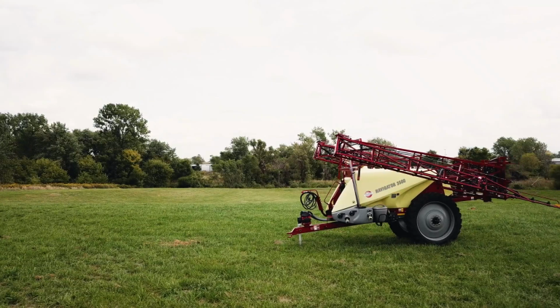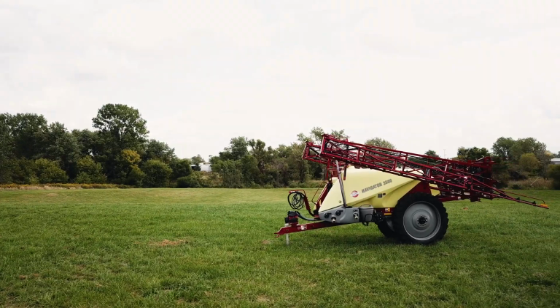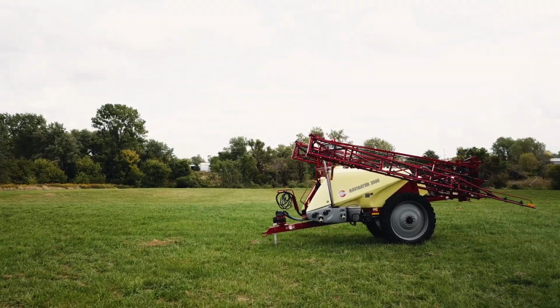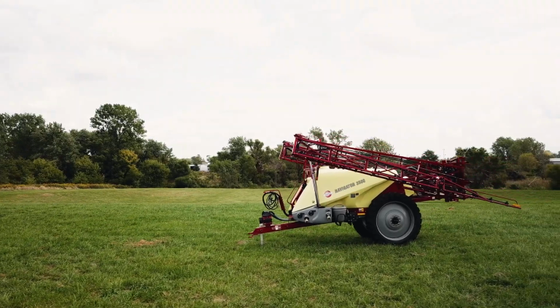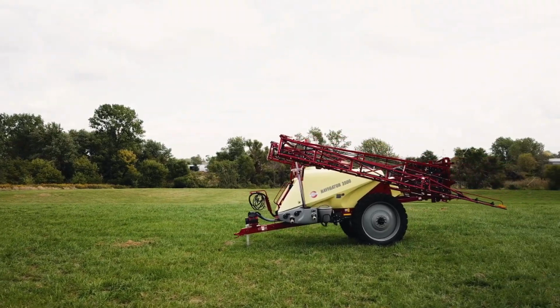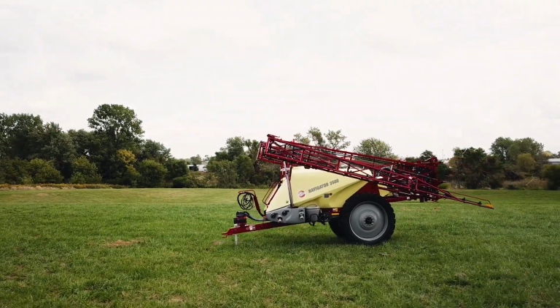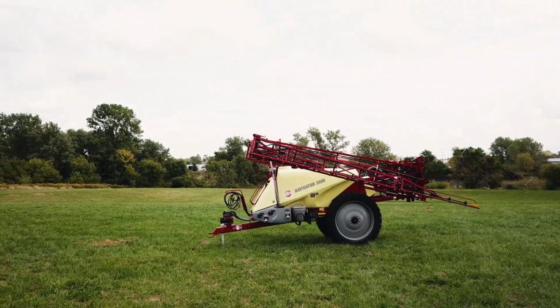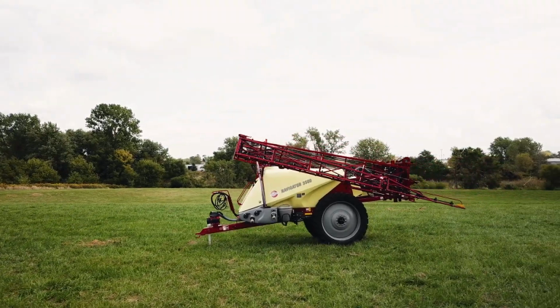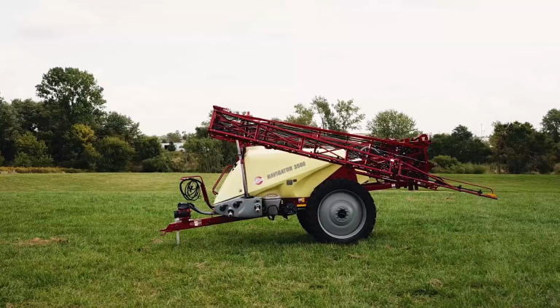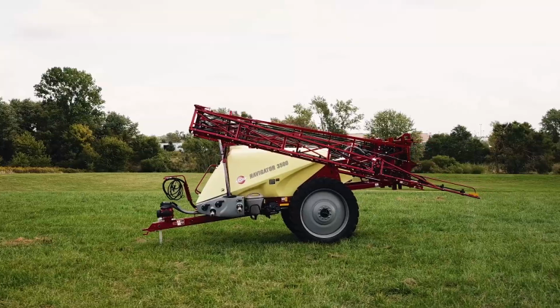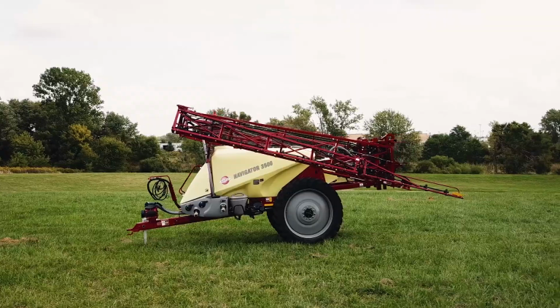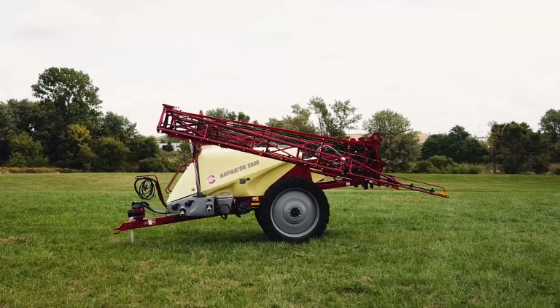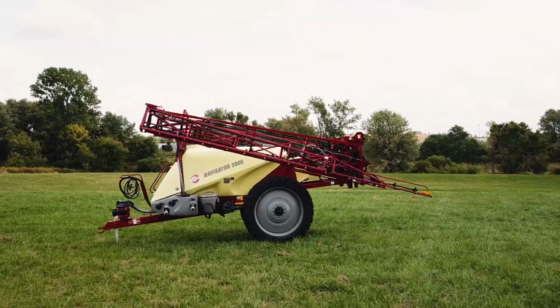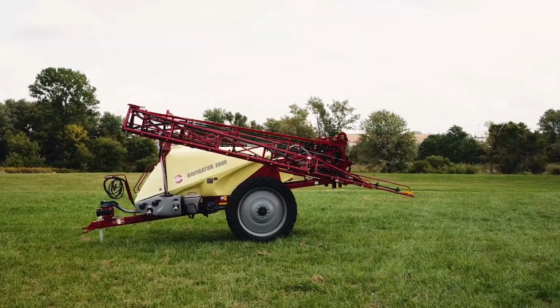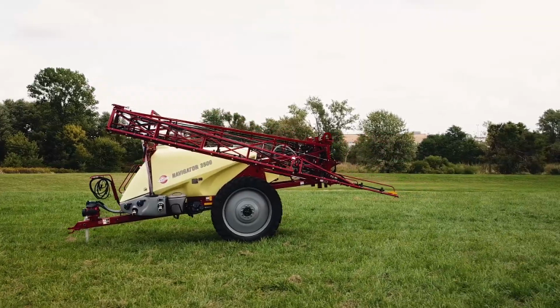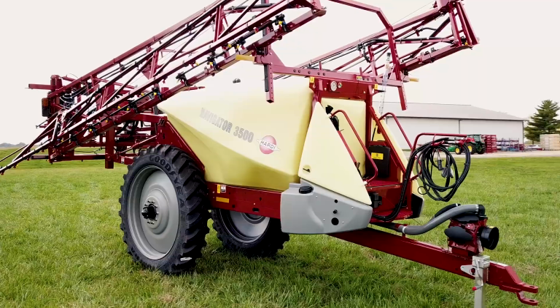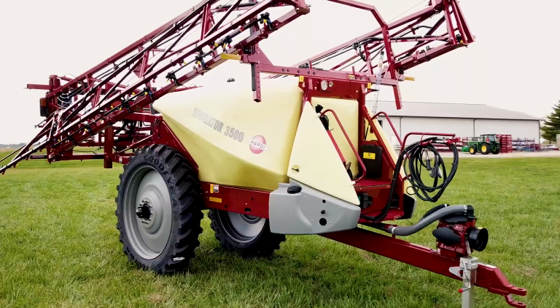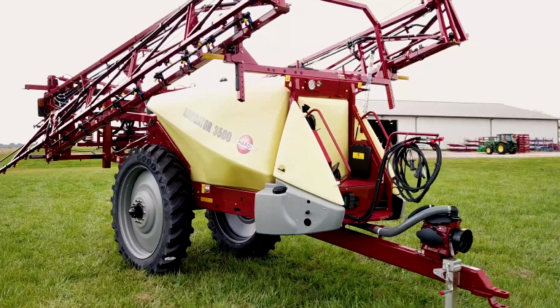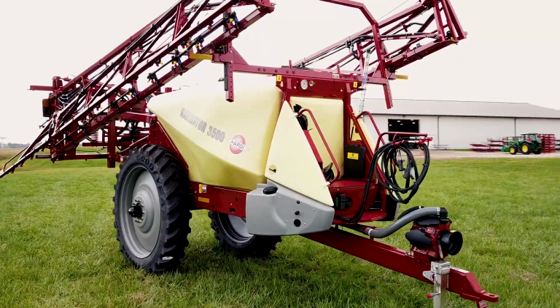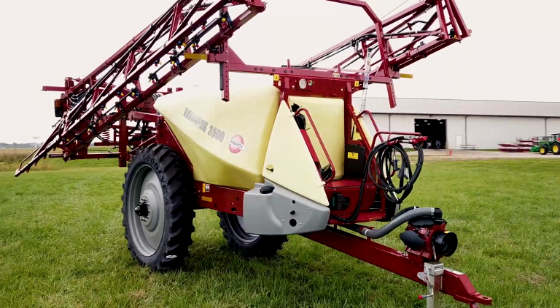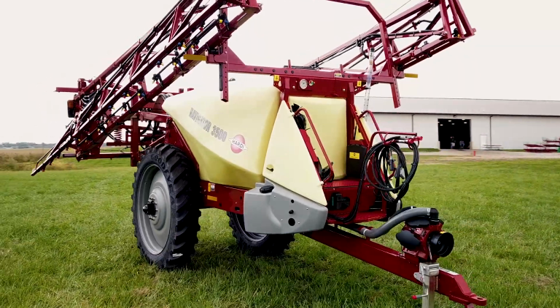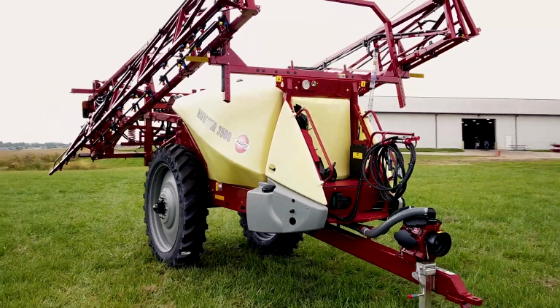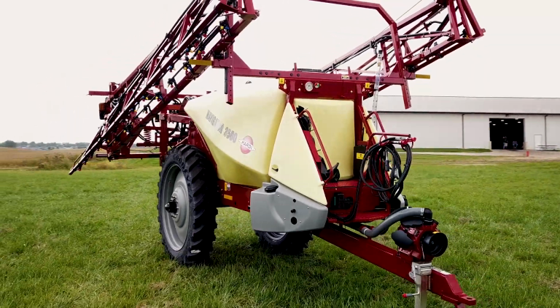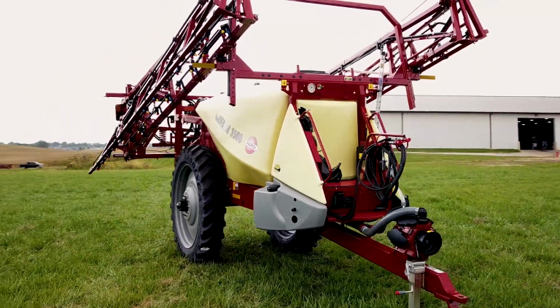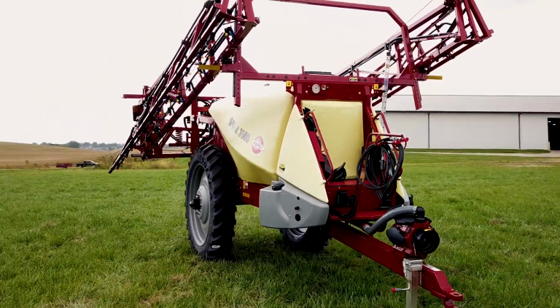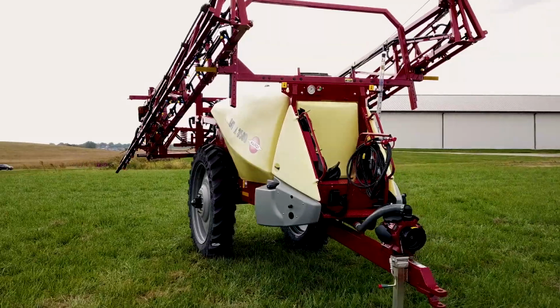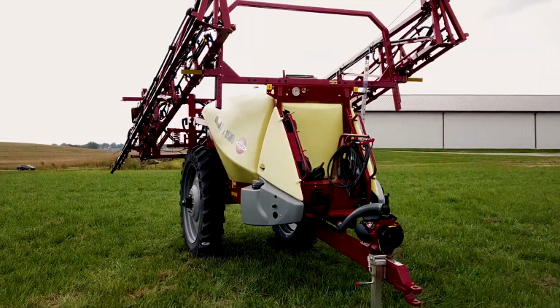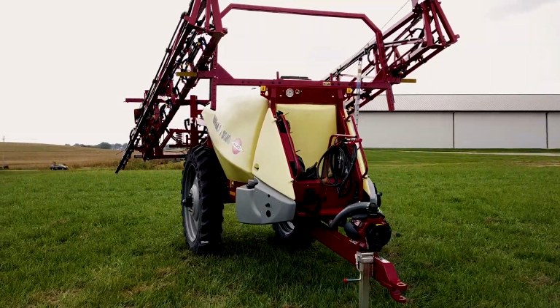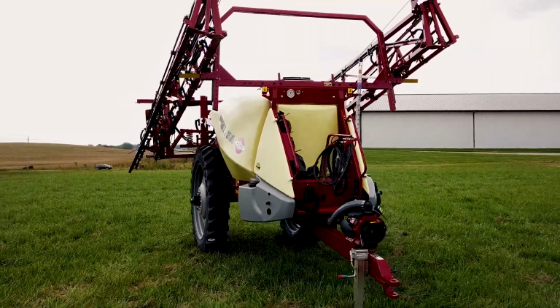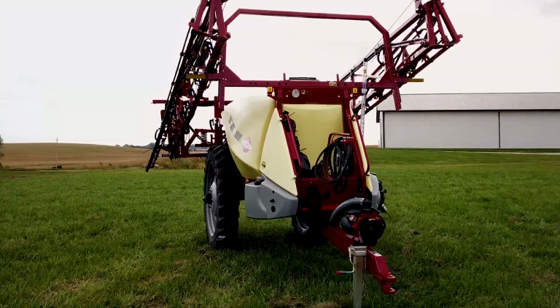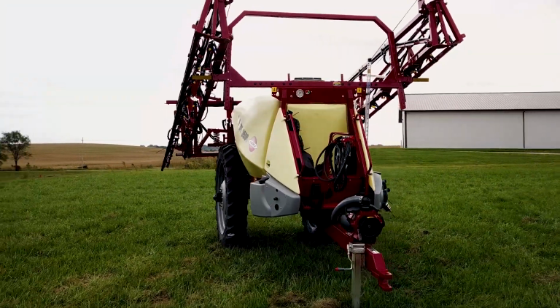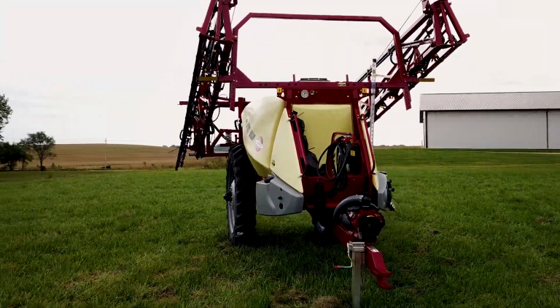Introducing the 2021 Navigator. The updated Navigator most noticeably has cosmetic updates with gray shields and various steel components now painted with black powder coat paint.